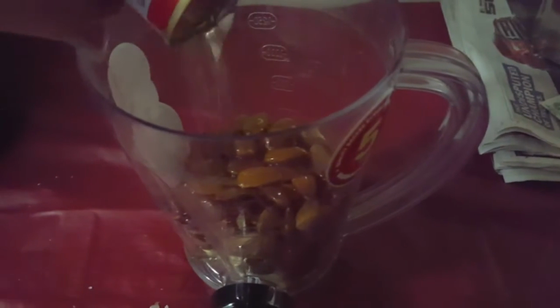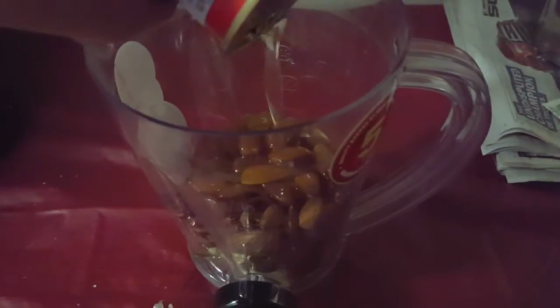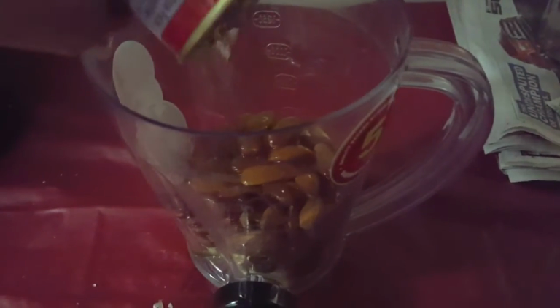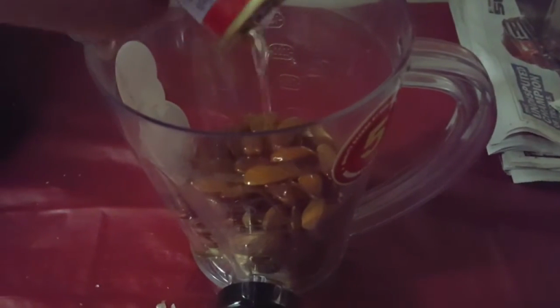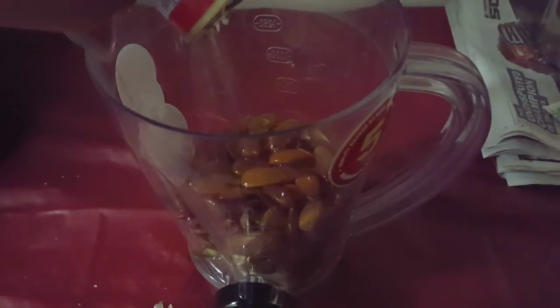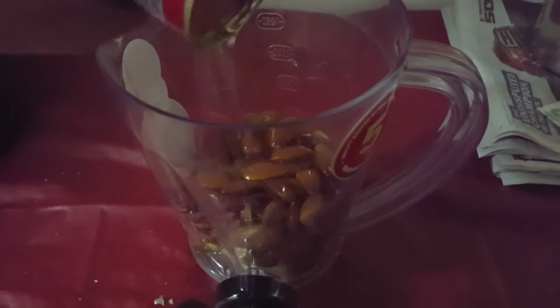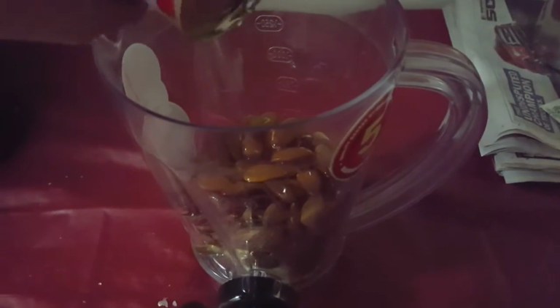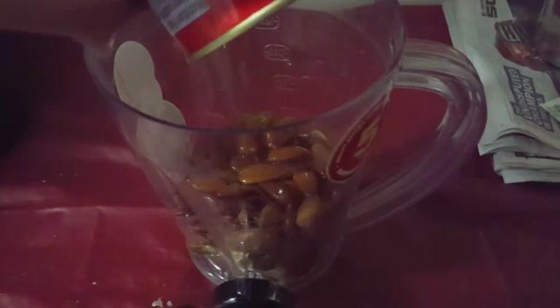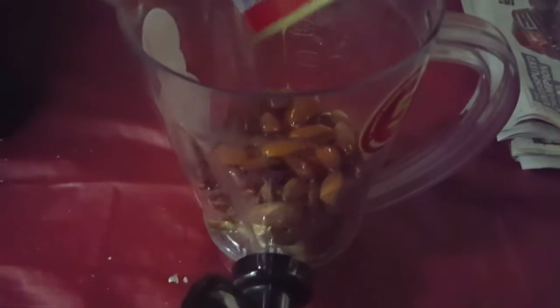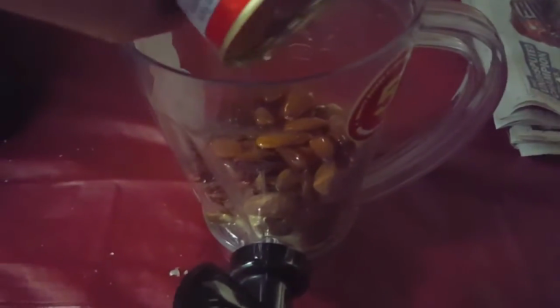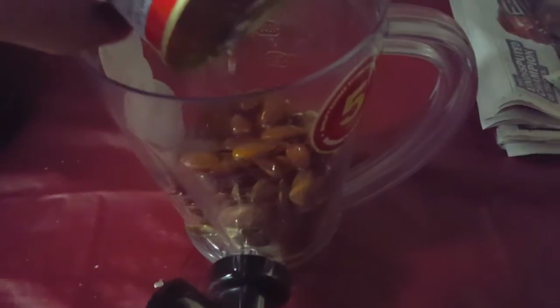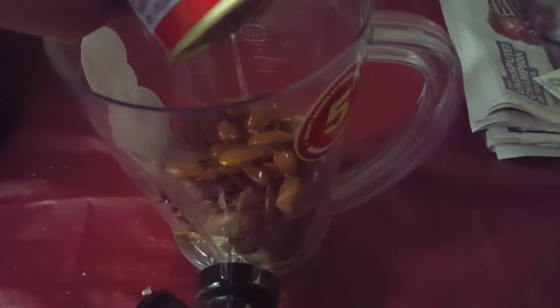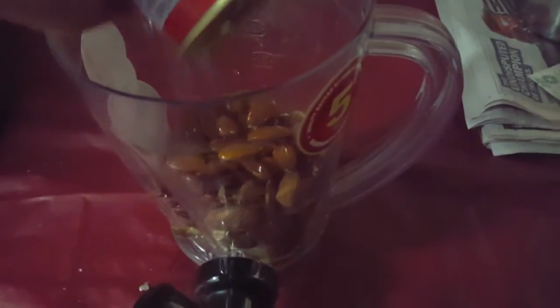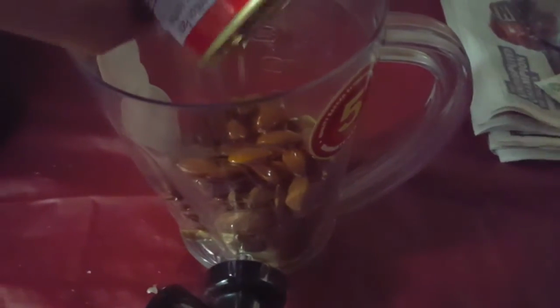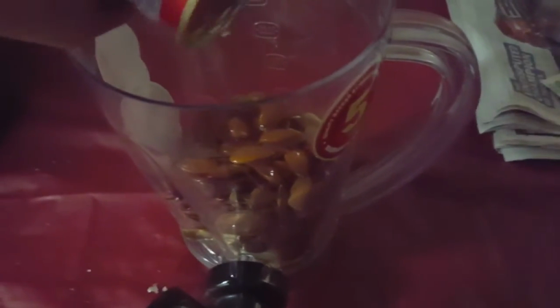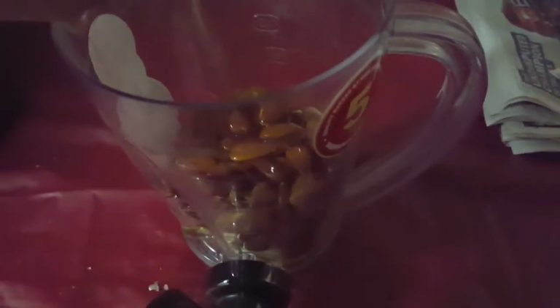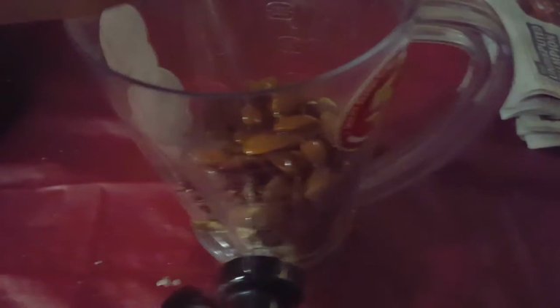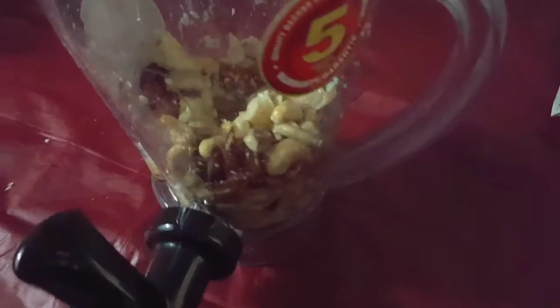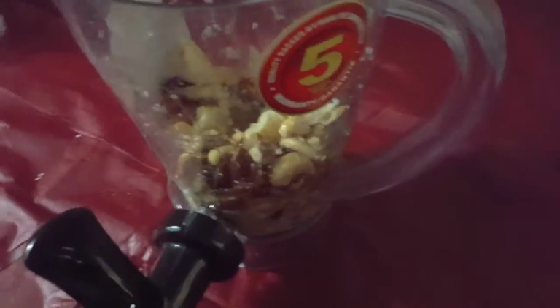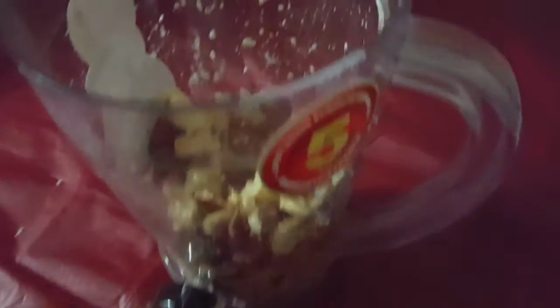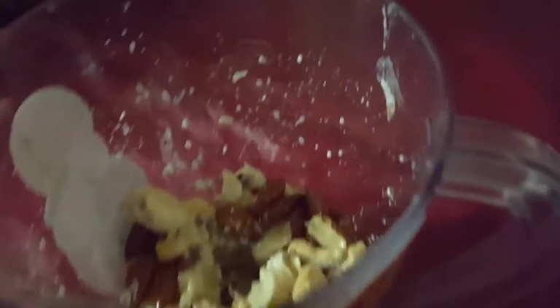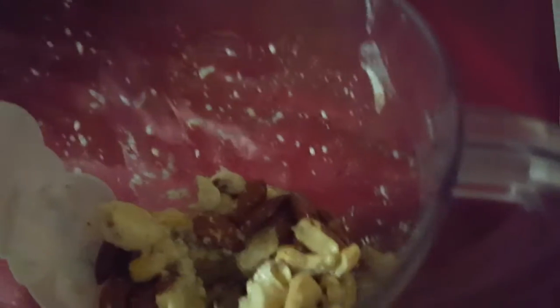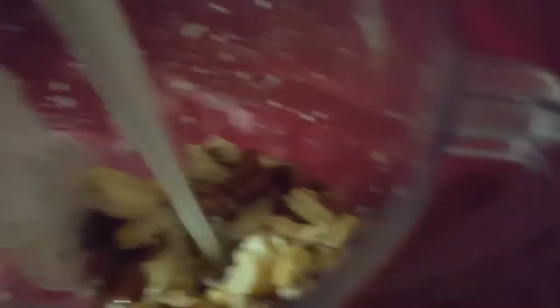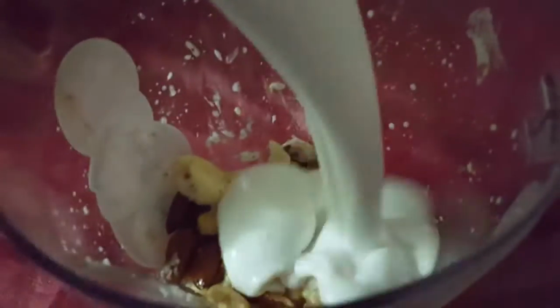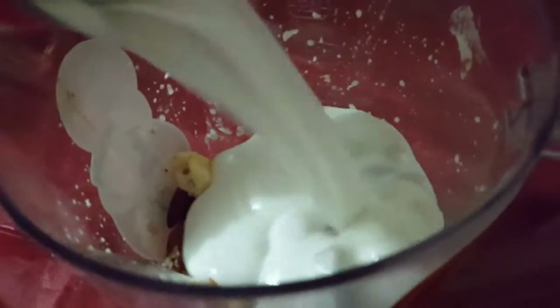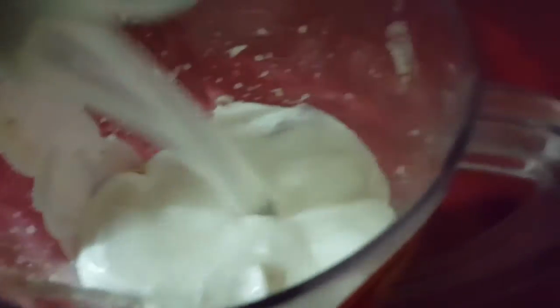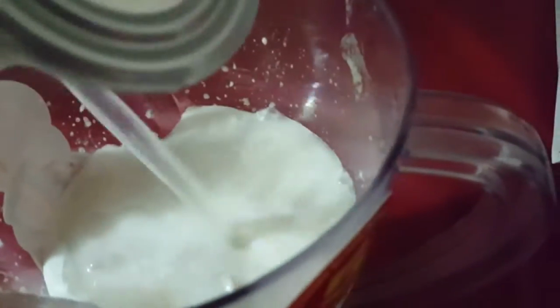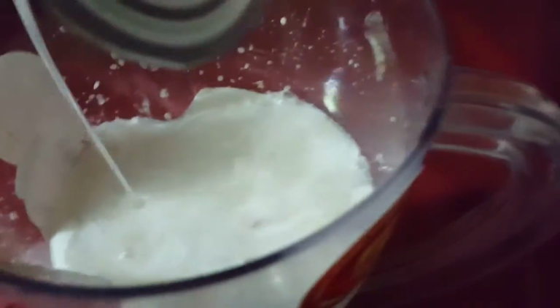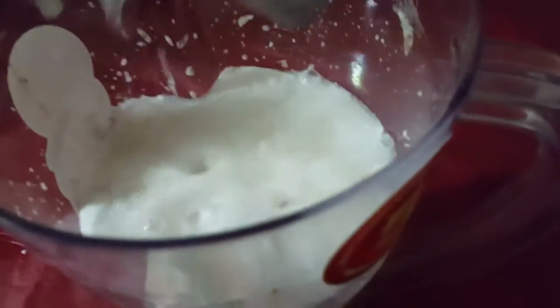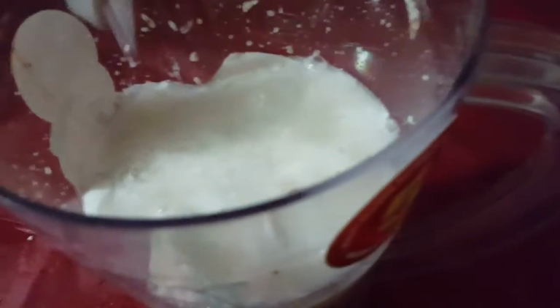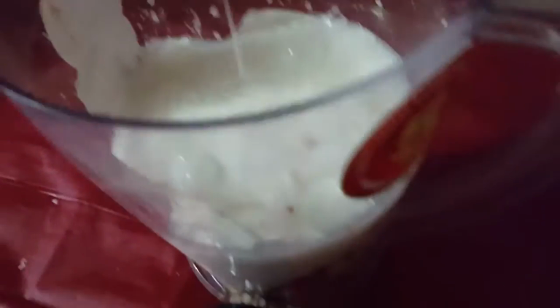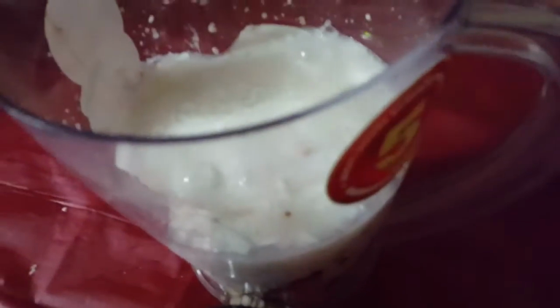Add some coconut oil — about half of what is actually in the blender already. Once you've blended it some, you're going to want to add some coconut milk and just put in the whole can.